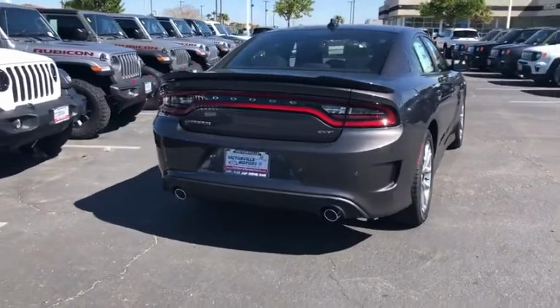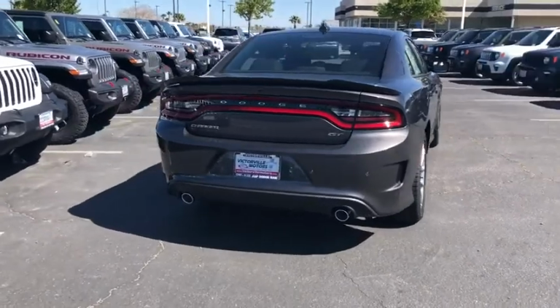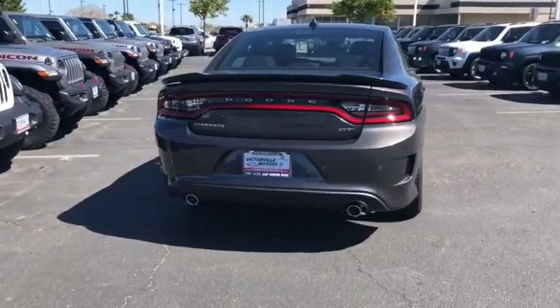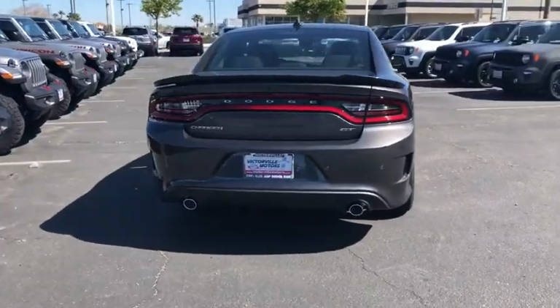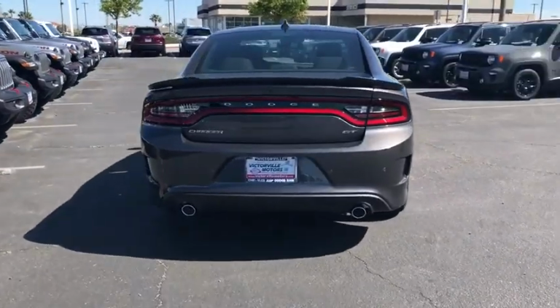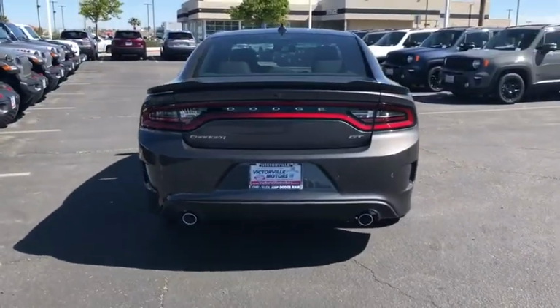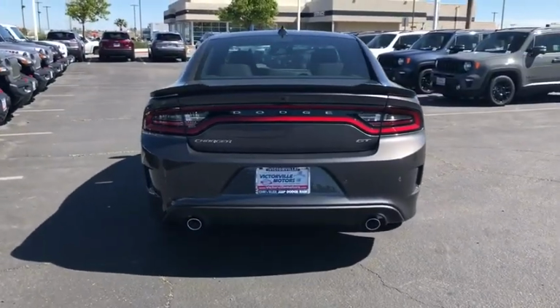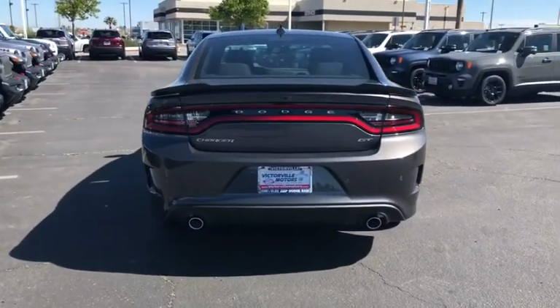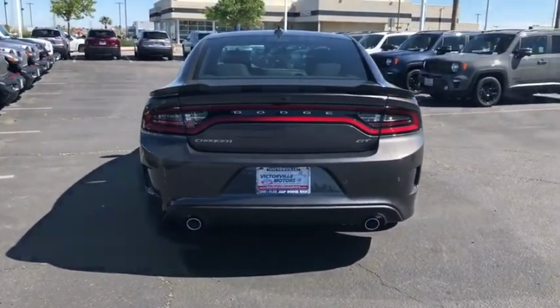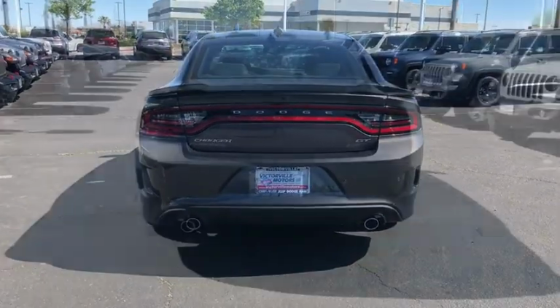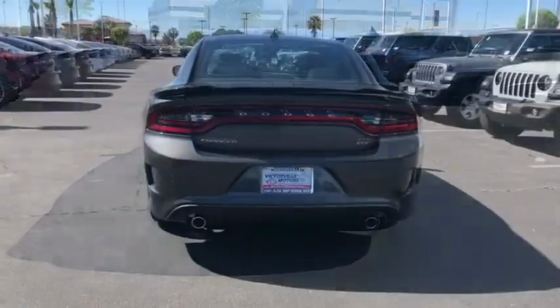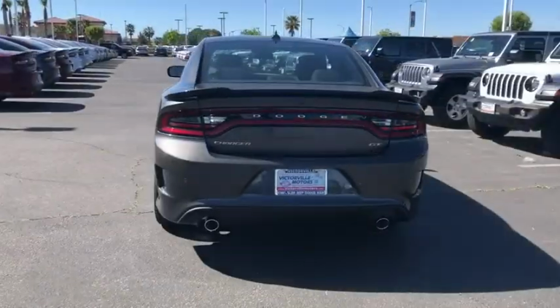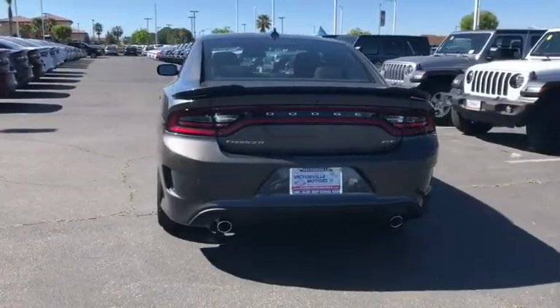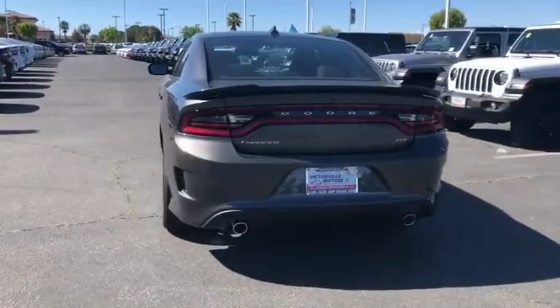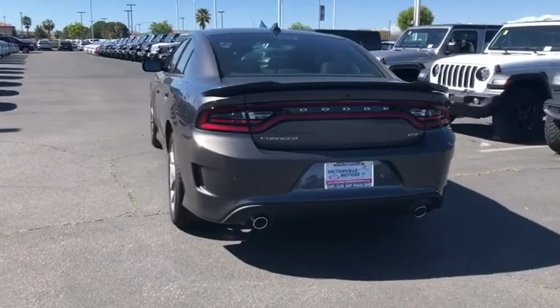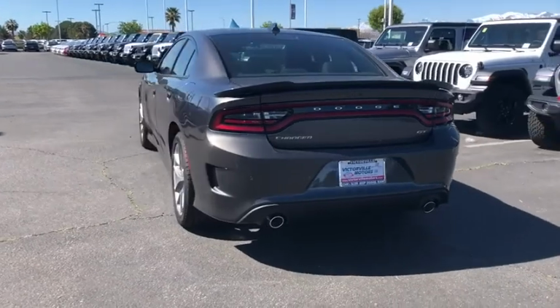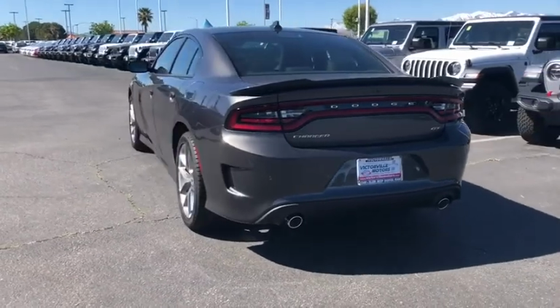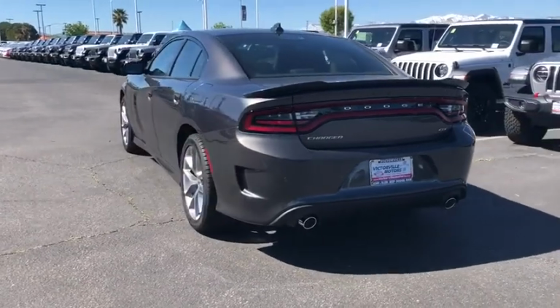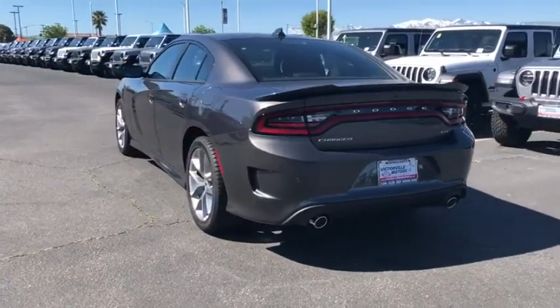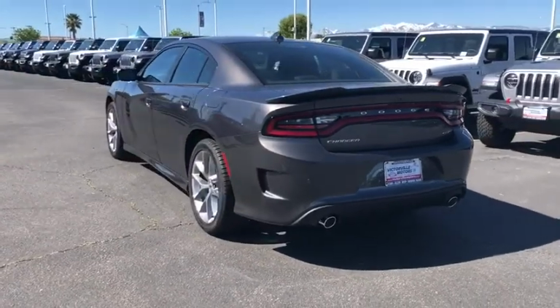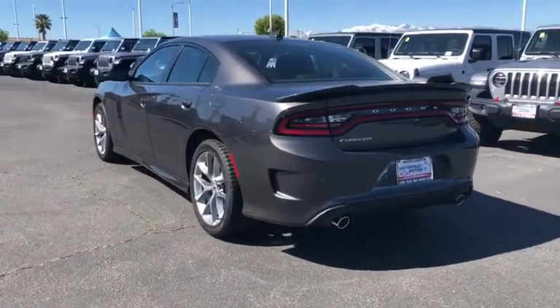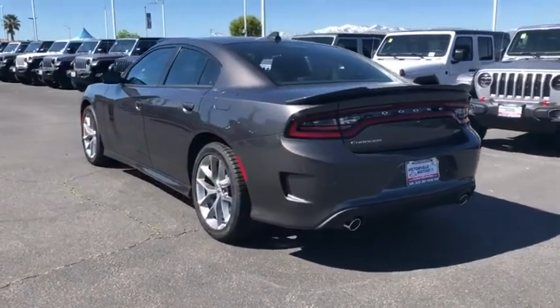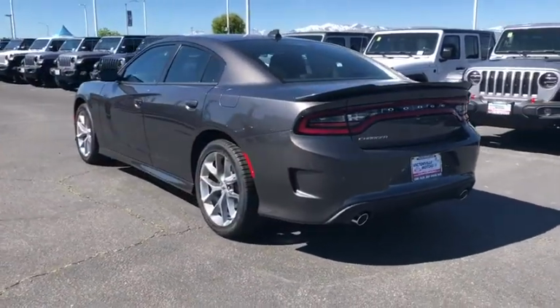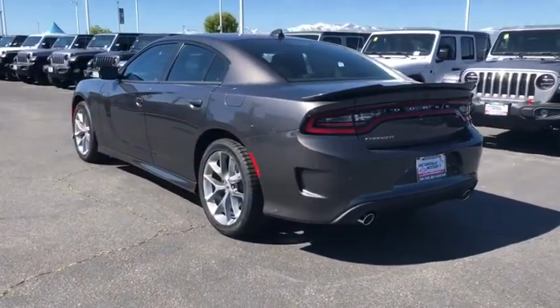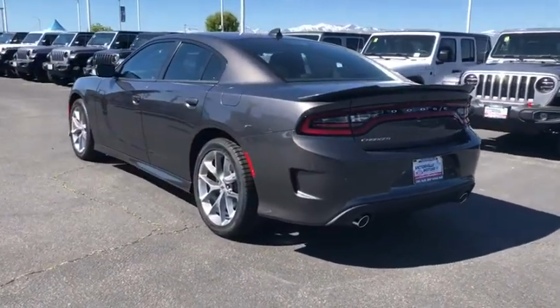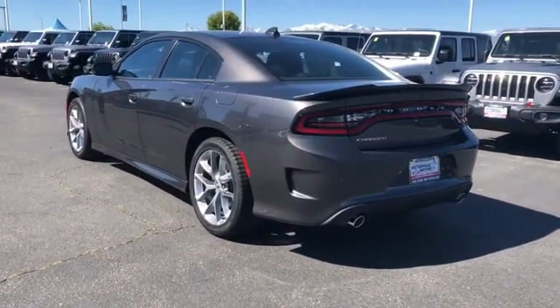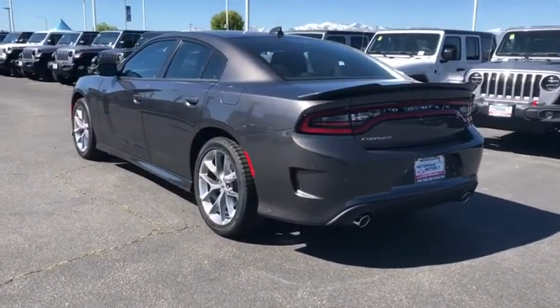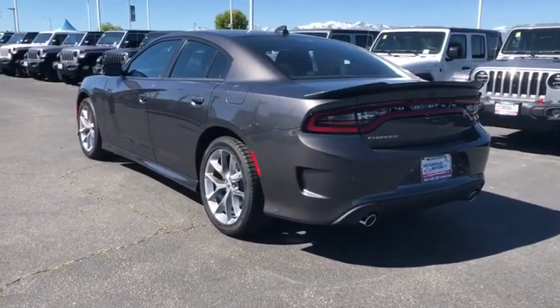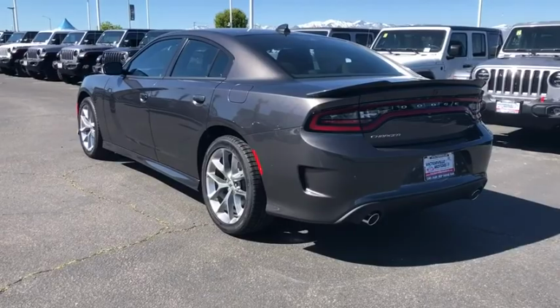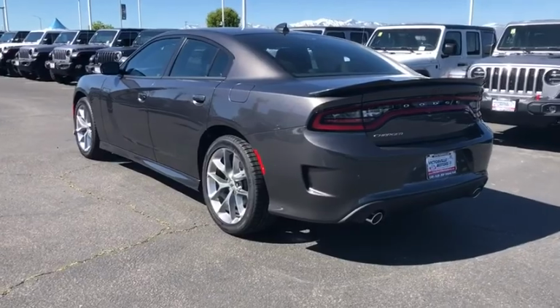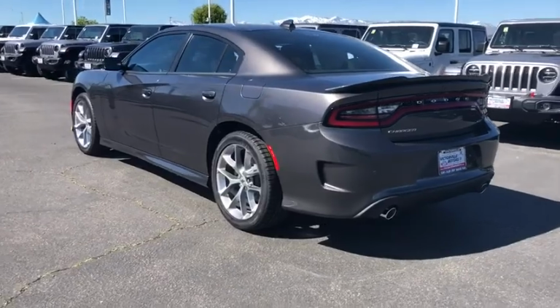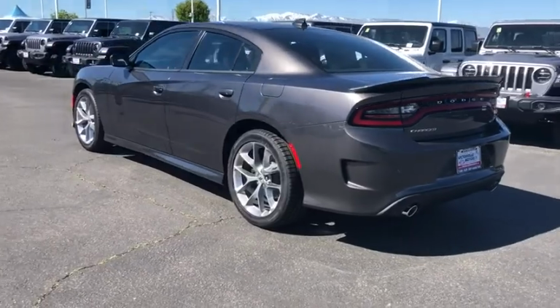Here are some of this vehicle's great options: traction control, dual airbags, alloy wheels, power steering, four-wheel disc brakes, compass, trip computer, rear window defroster.